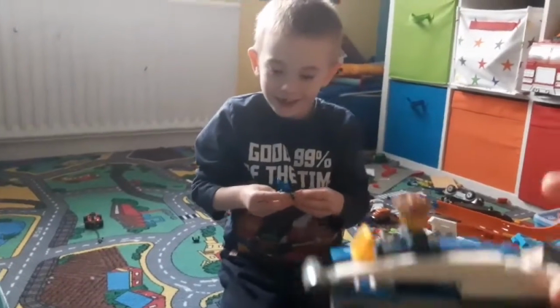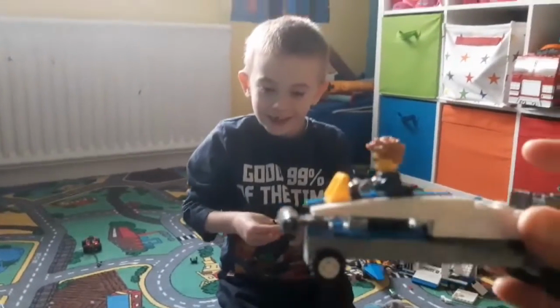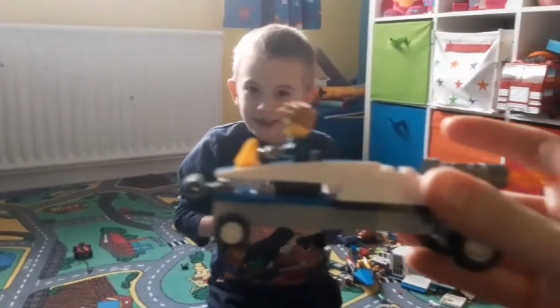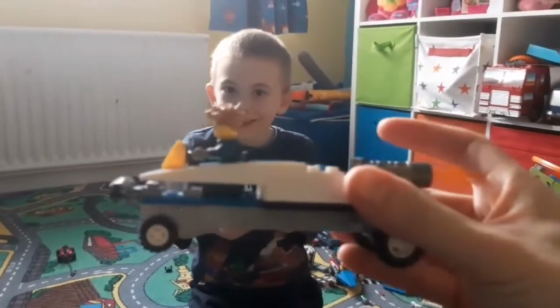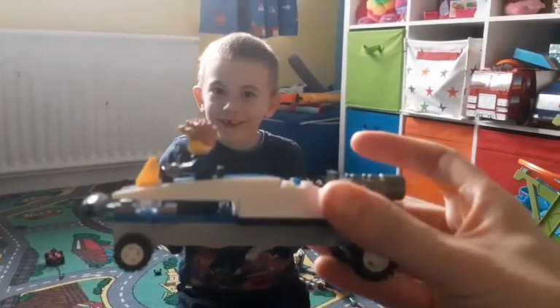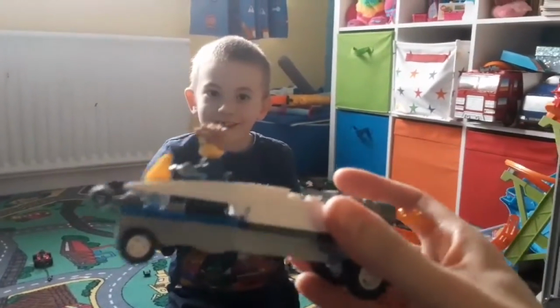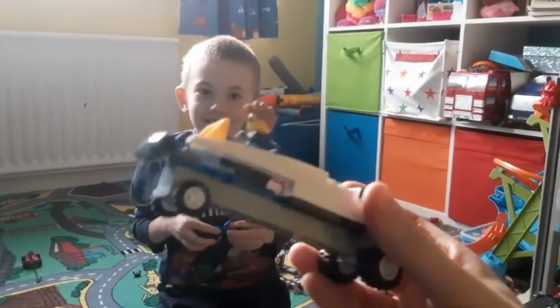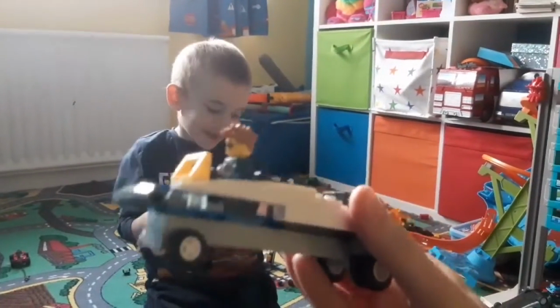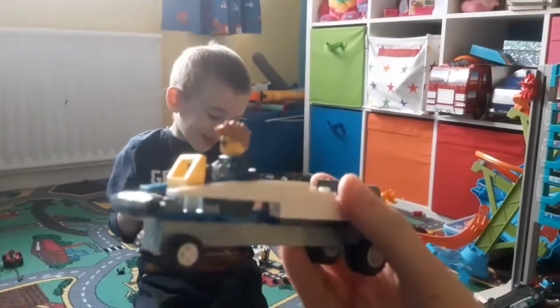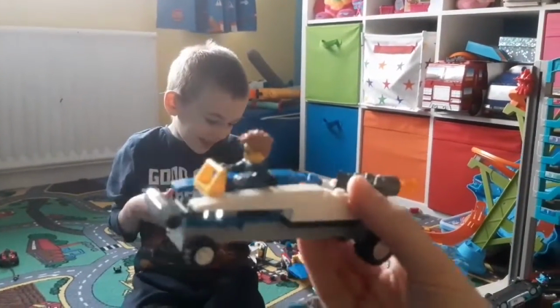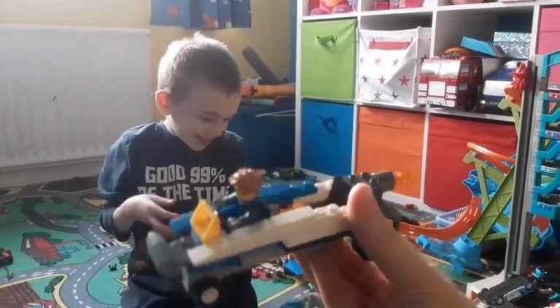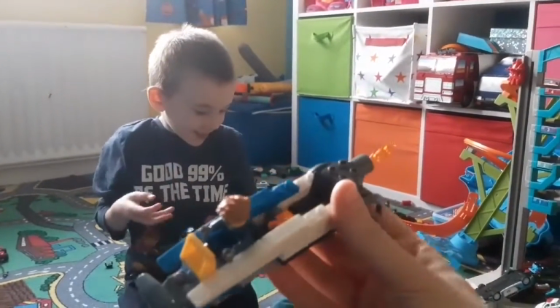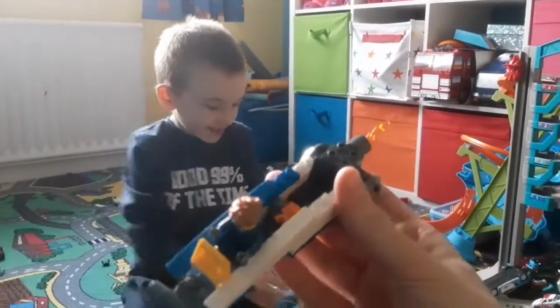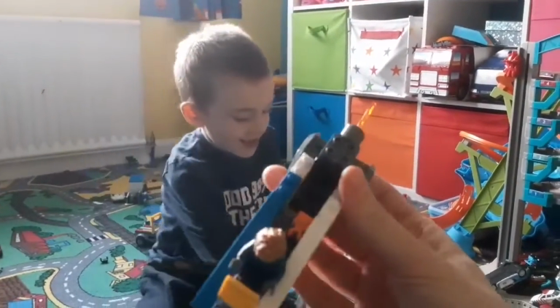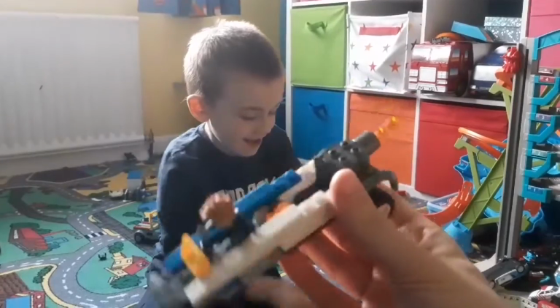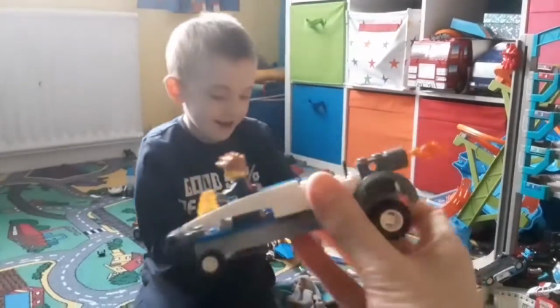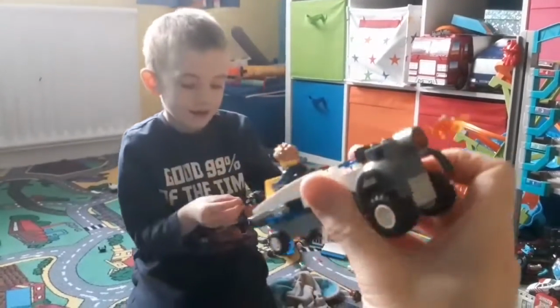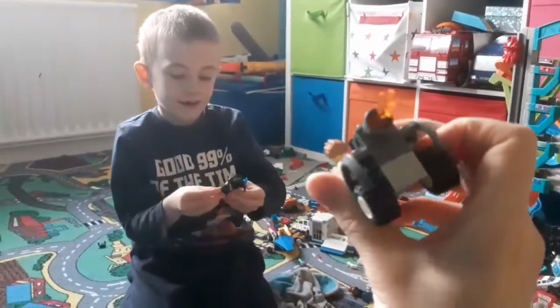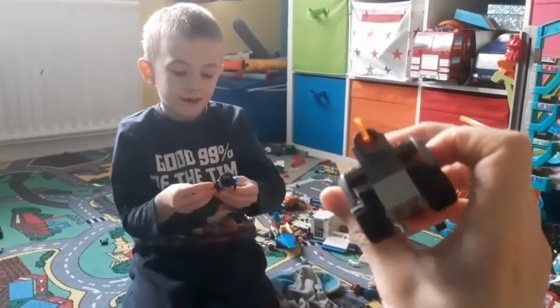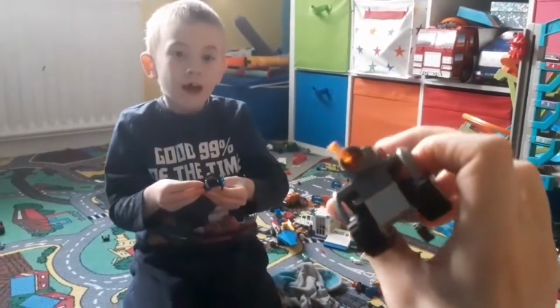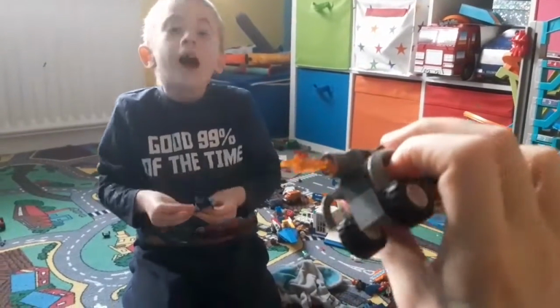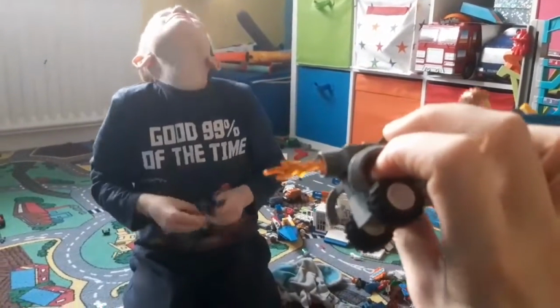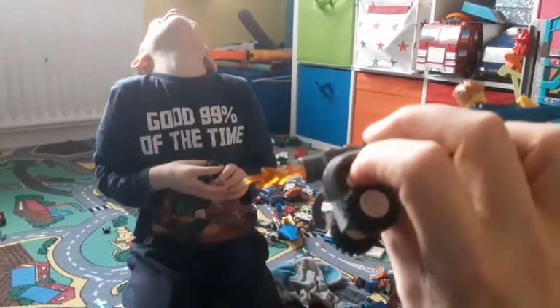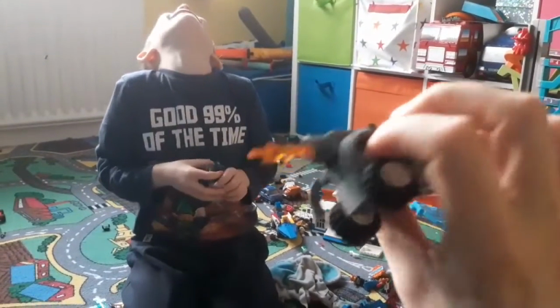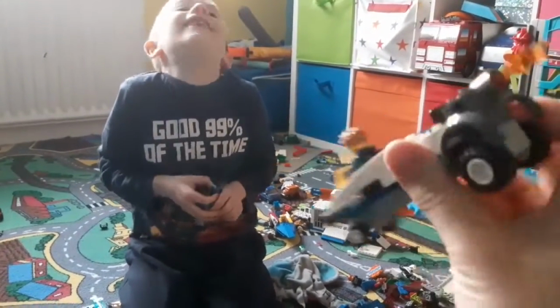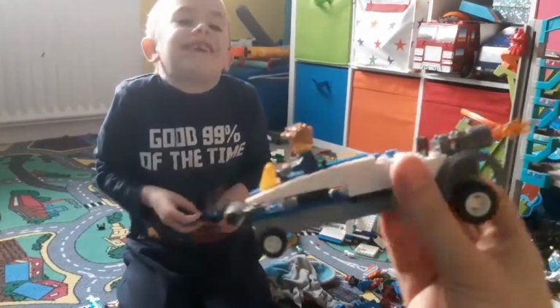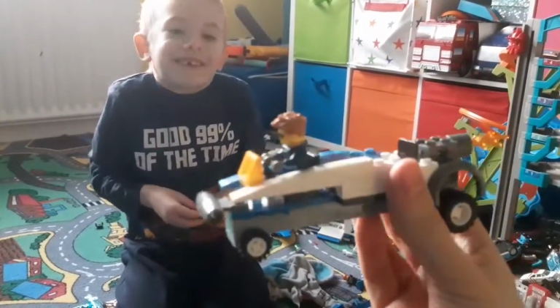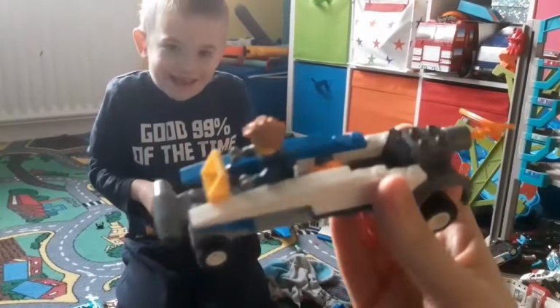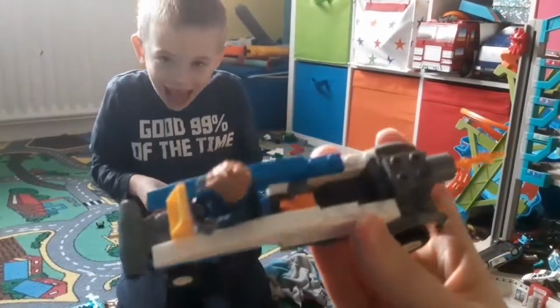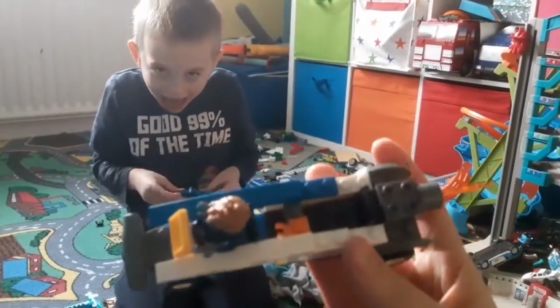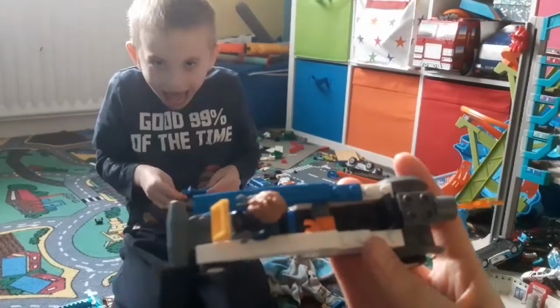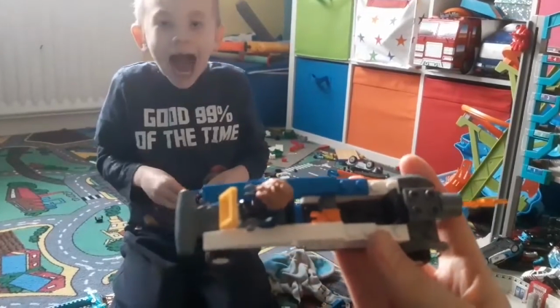Here's my one. Mine is going to be a pursuit car. It's got an engine at the back with a bit of fire coming out. Just need to build a few more little bits in there.